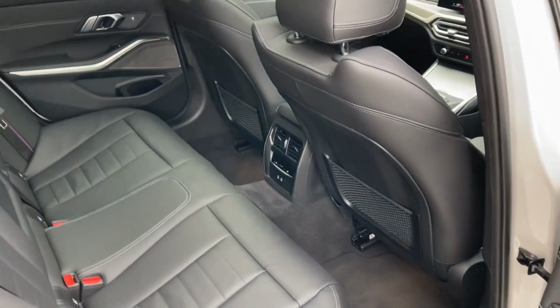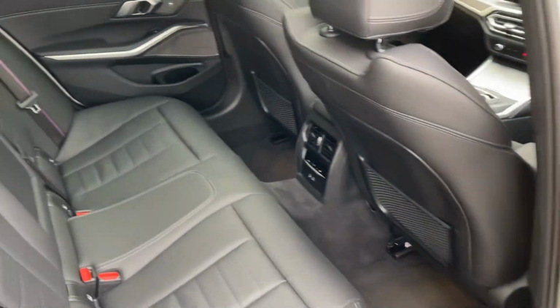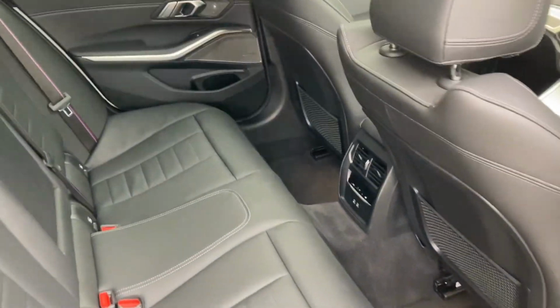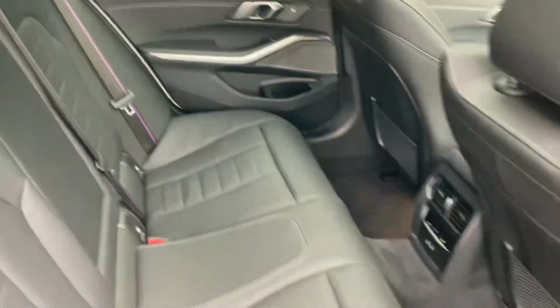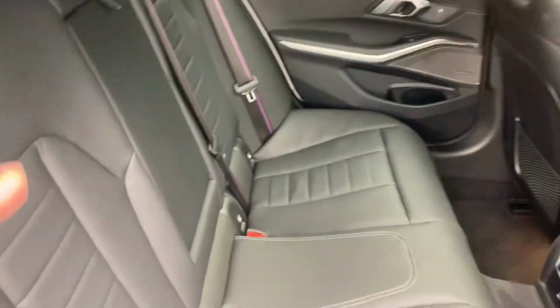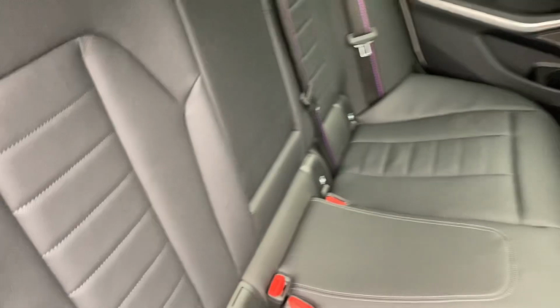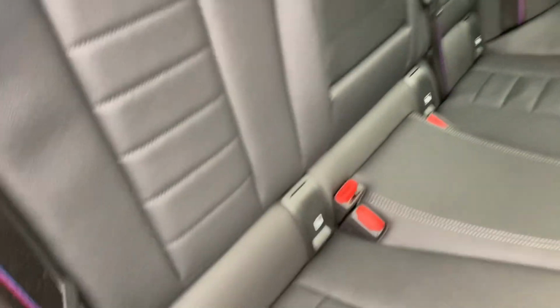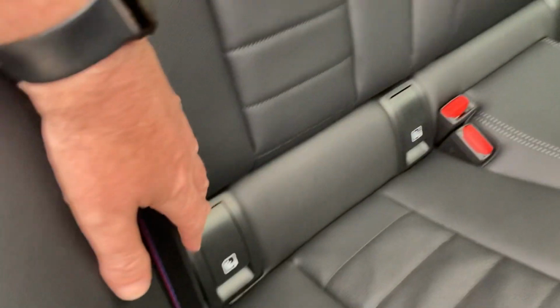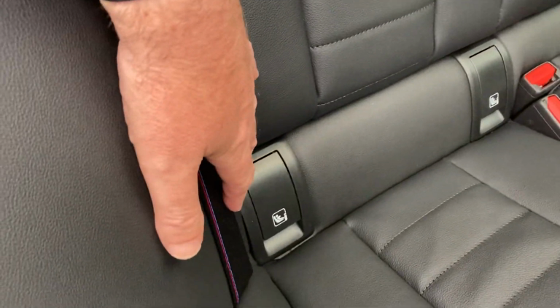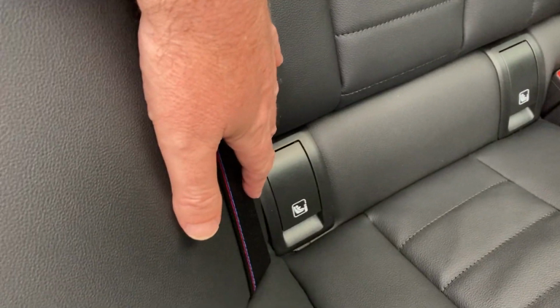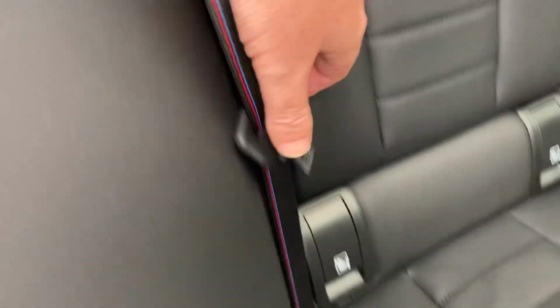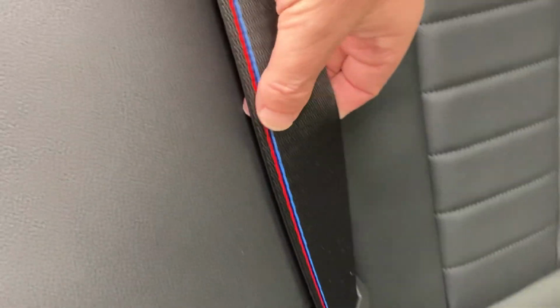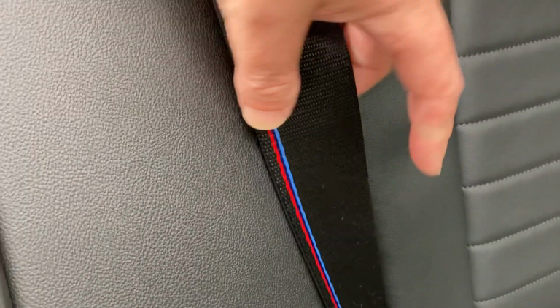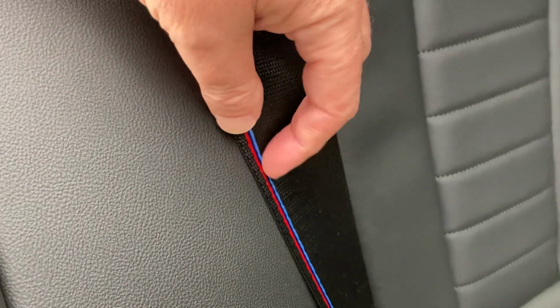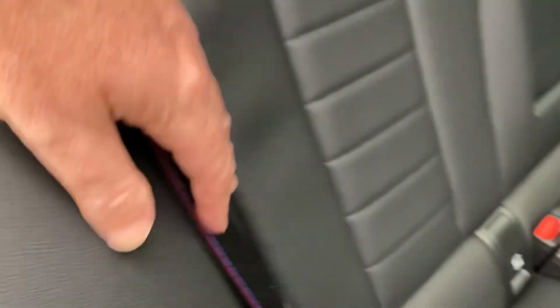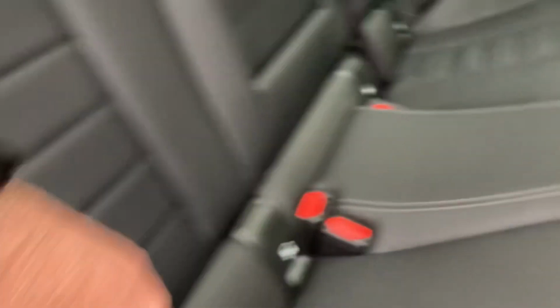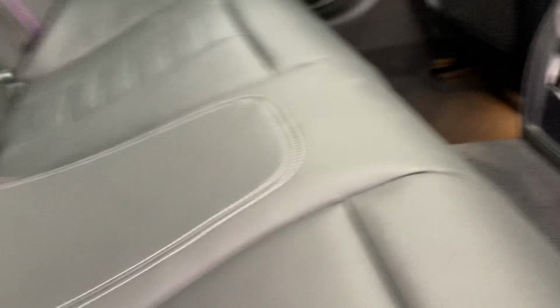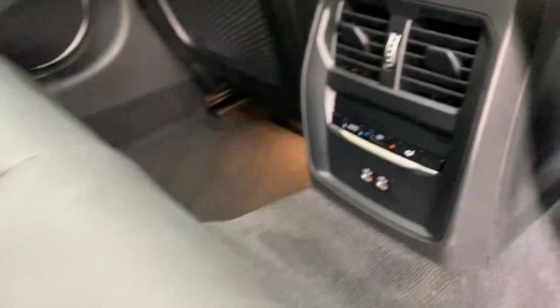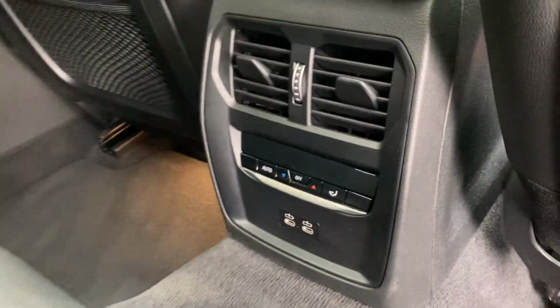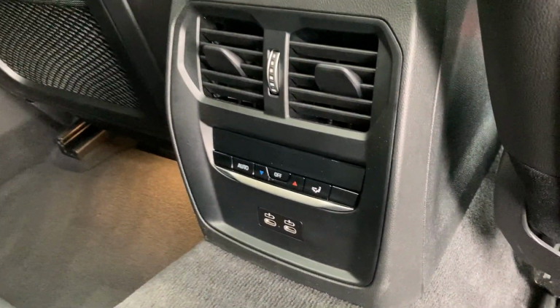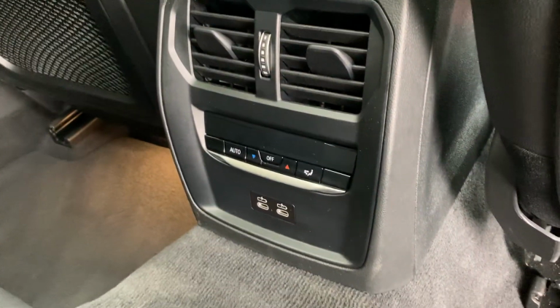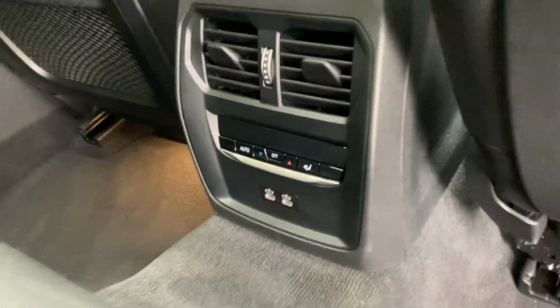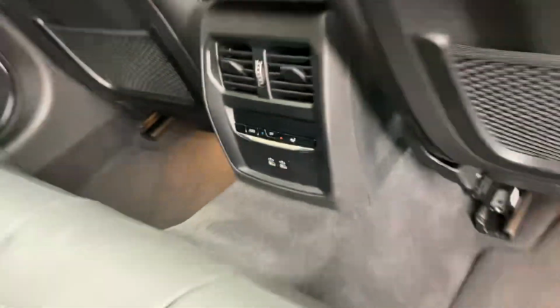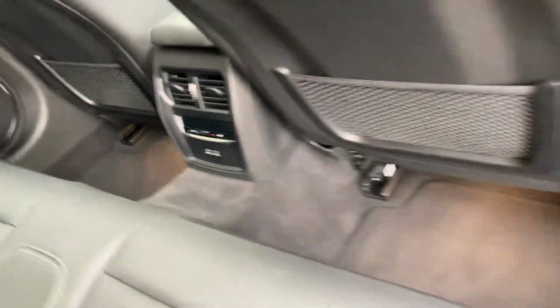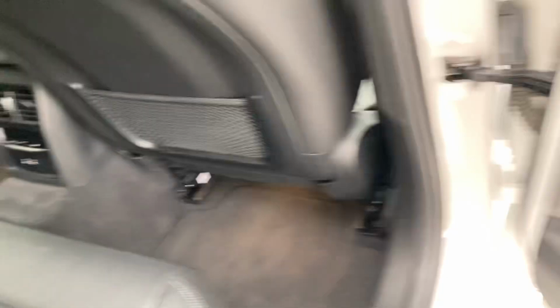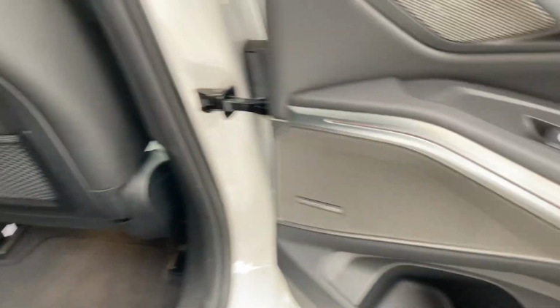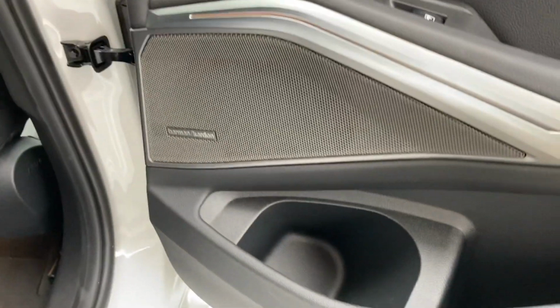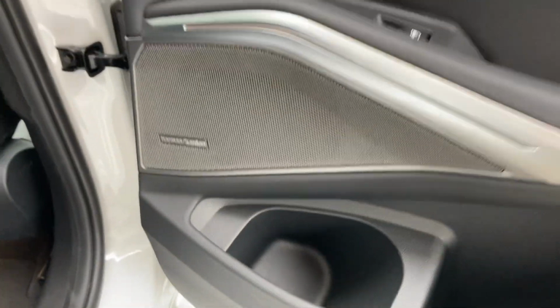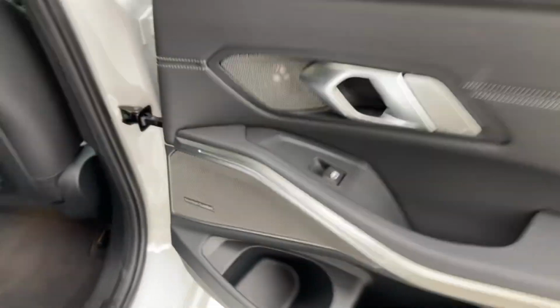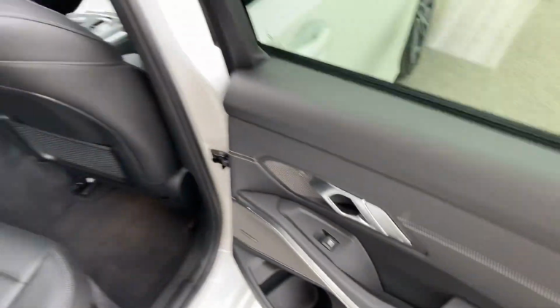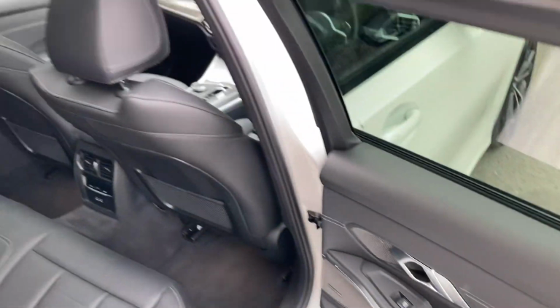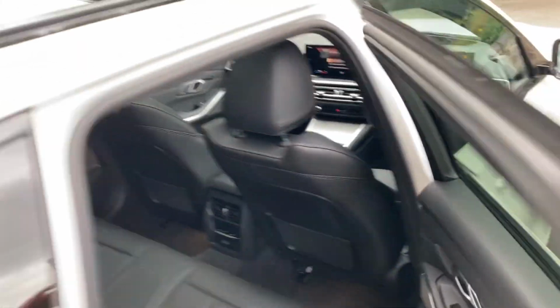There's plenty of room in the back of the 3 Series — you've got three seat belts across the back, ISOFIX on the outer seats, and M colours on the seat belts. Rear seat passengers also have their own climate control, a couple of USB-C ports, and the Harman Kardon sound system continues in the rear.